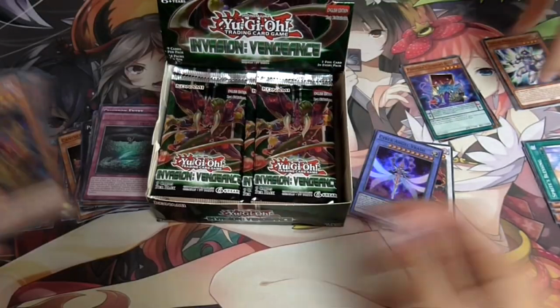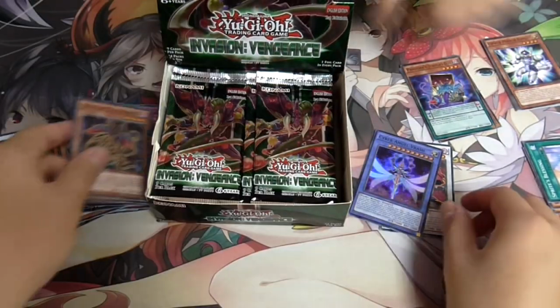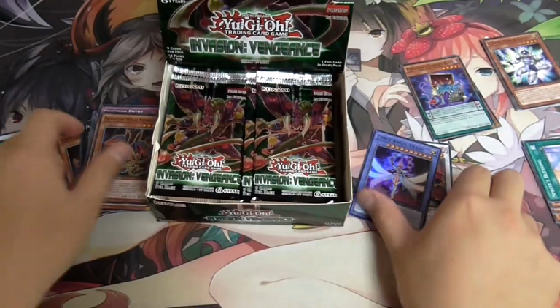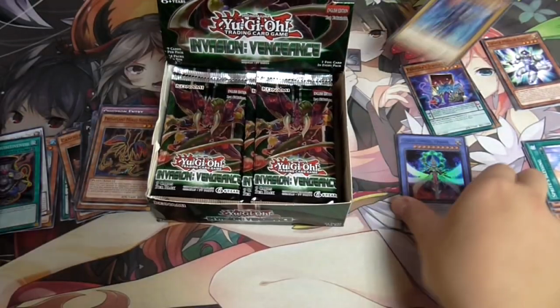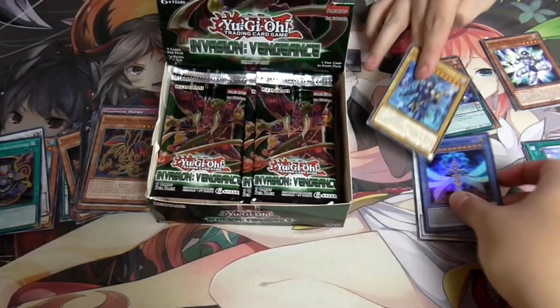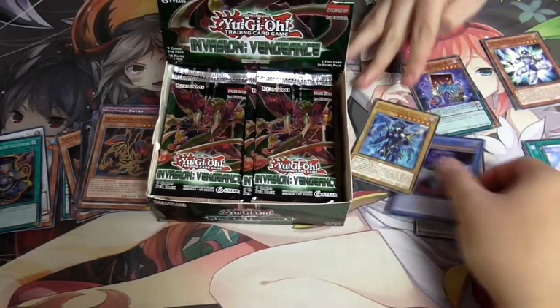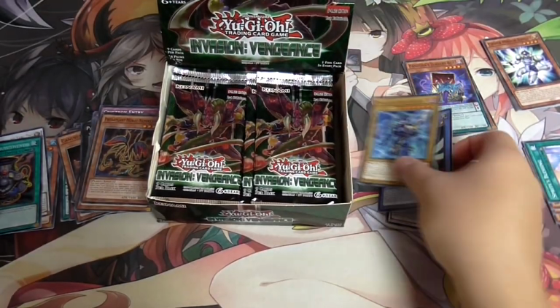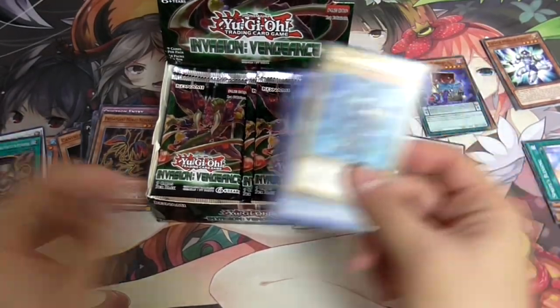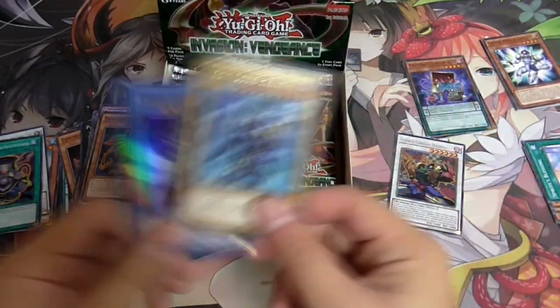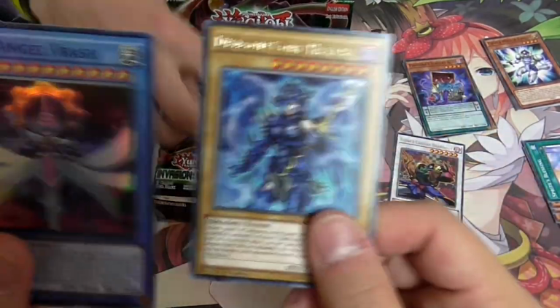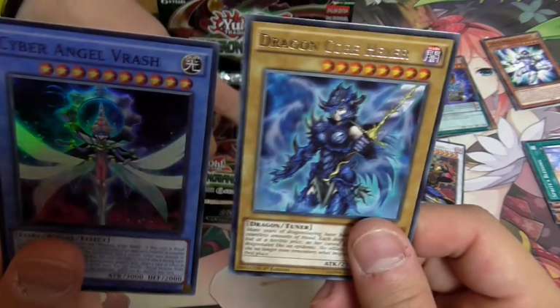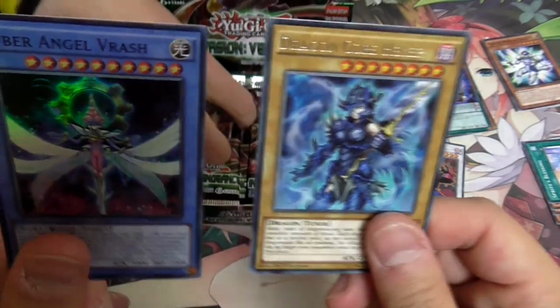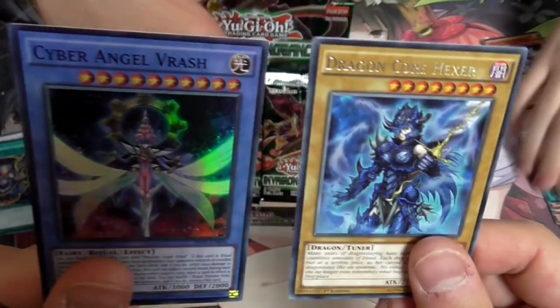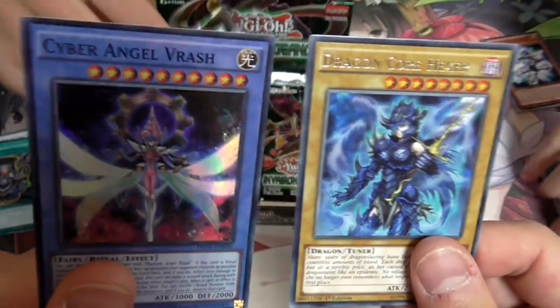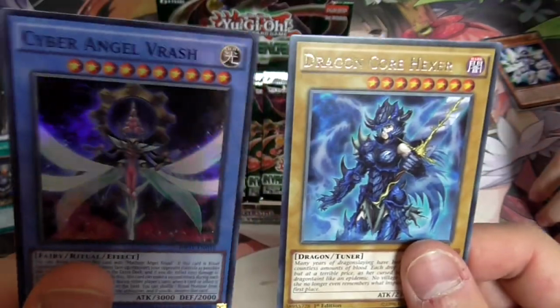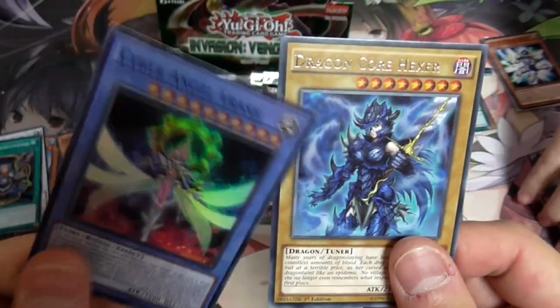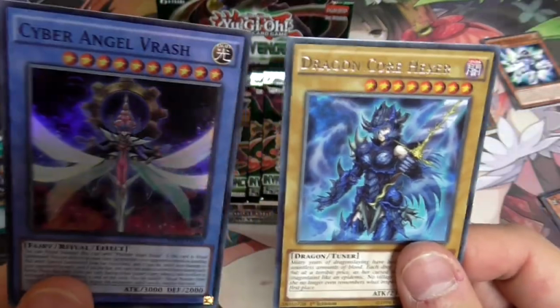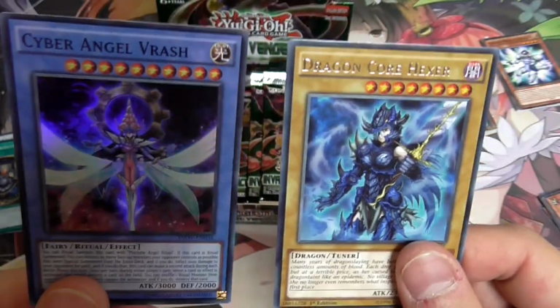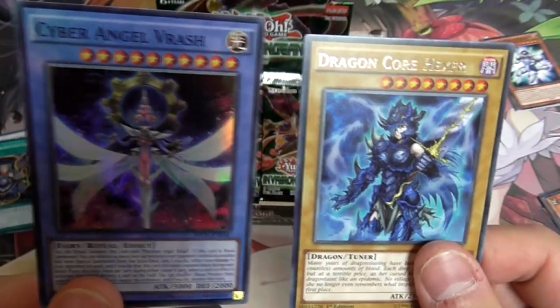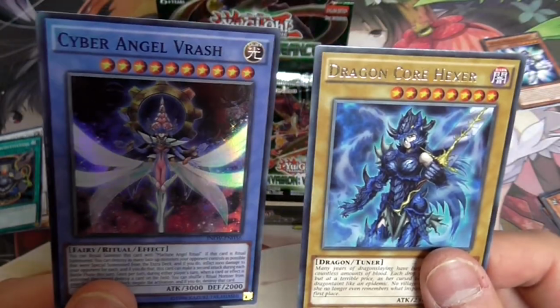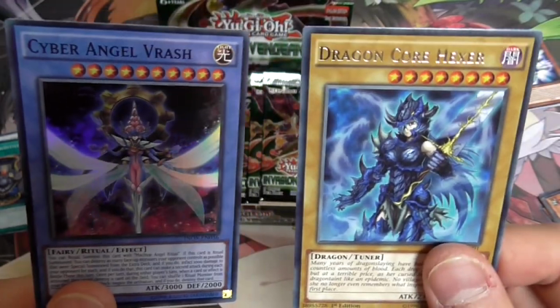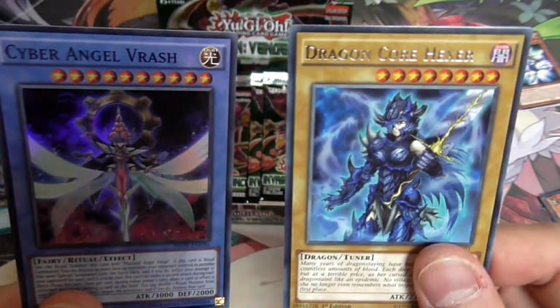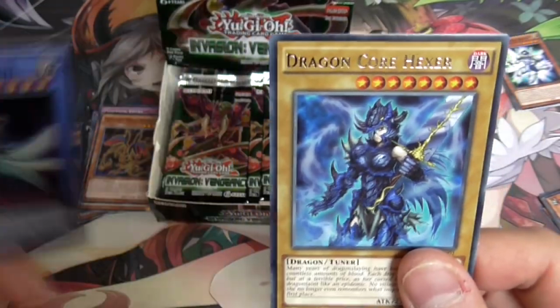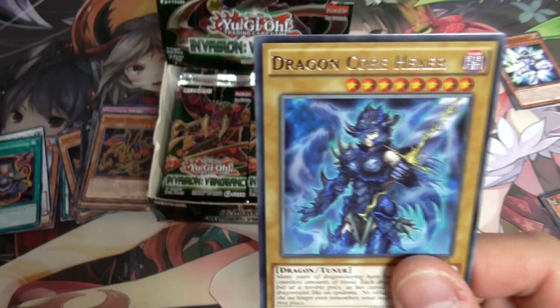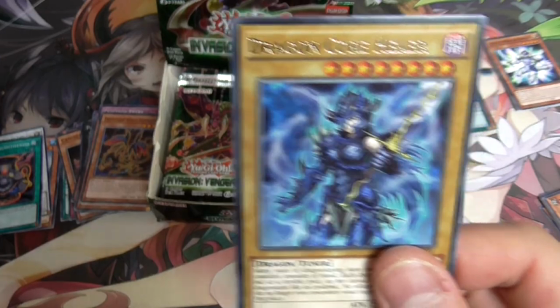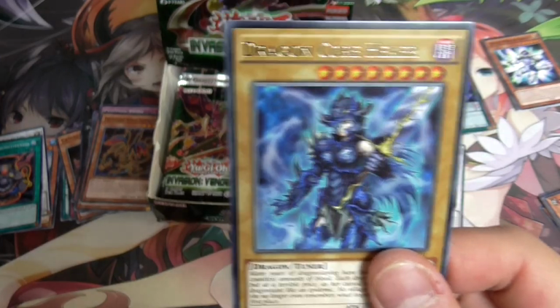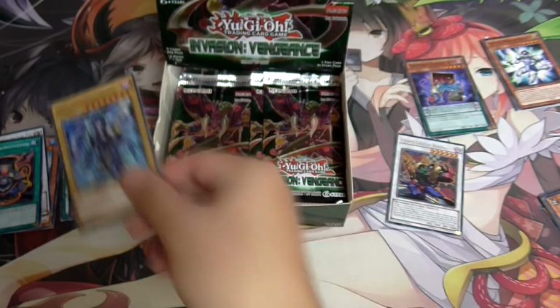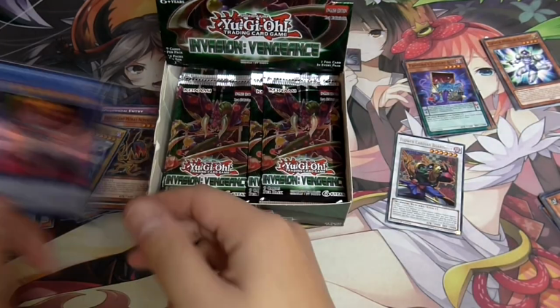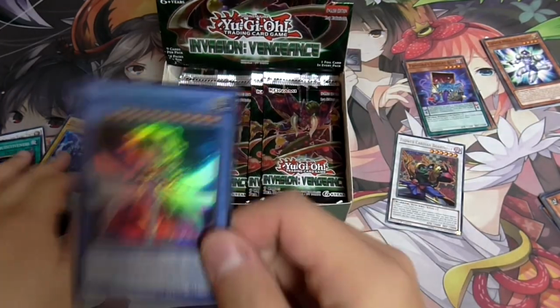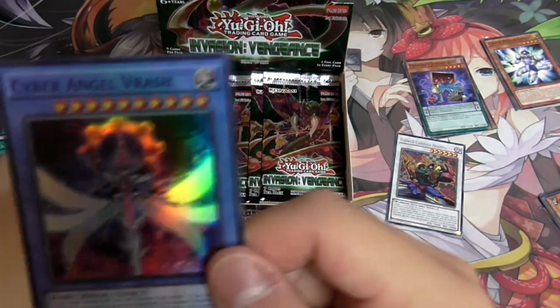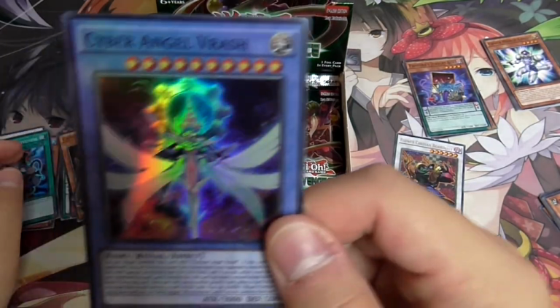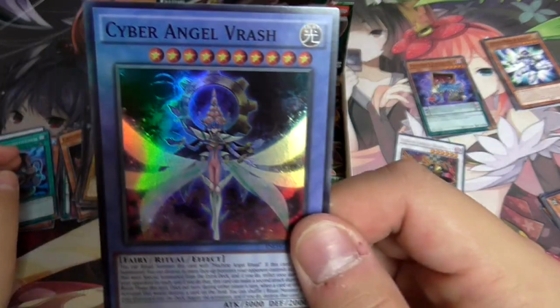Cyber Angels. And the Rare - Level 8. That's a very good card; it's good for Blue Eyes and a bunch of my dragons. Super Zulkin. Dragon. Core Hexer - it's like a different Zulkin. Also a Cyber Angel Dash.